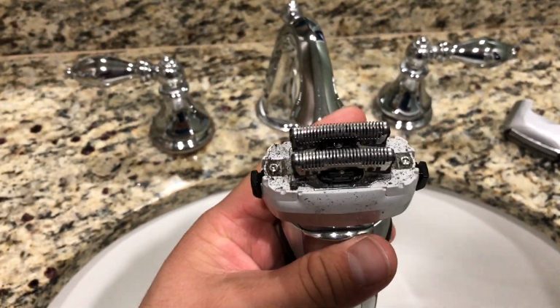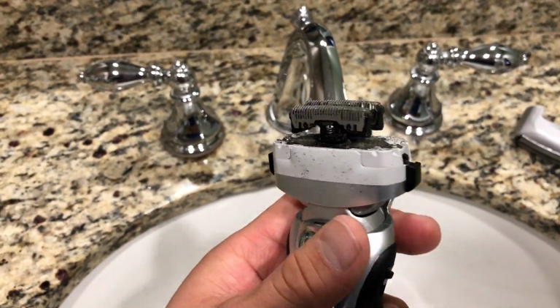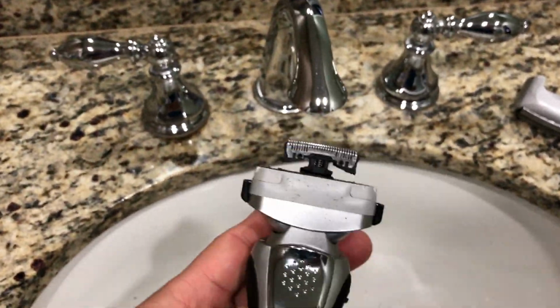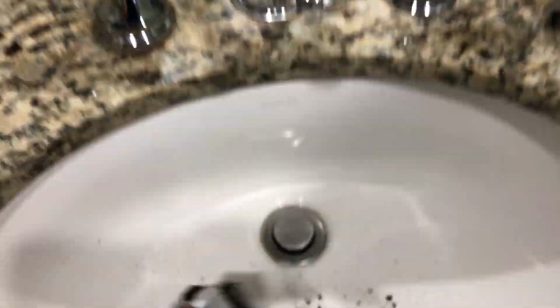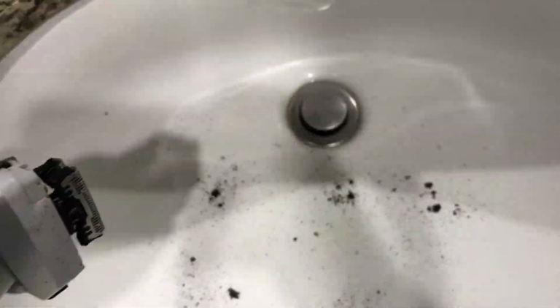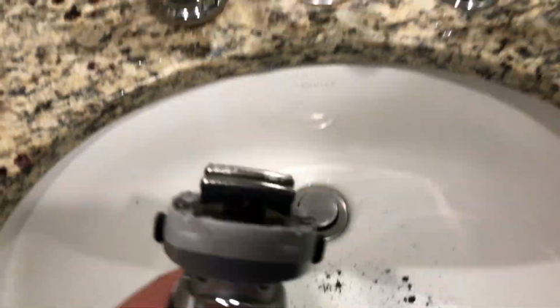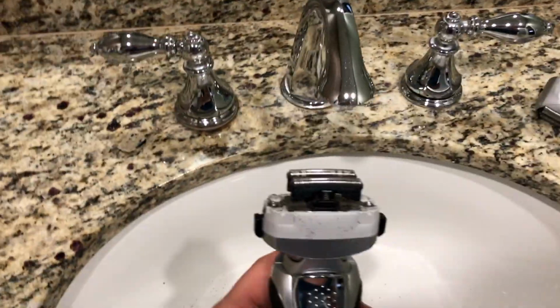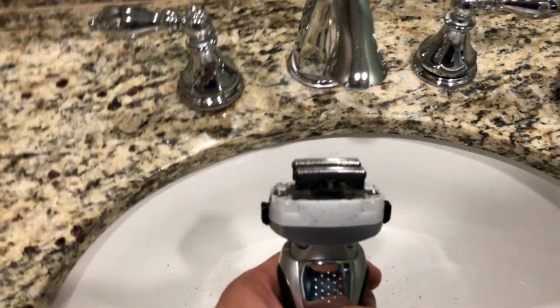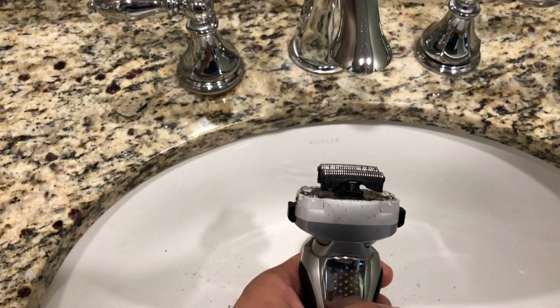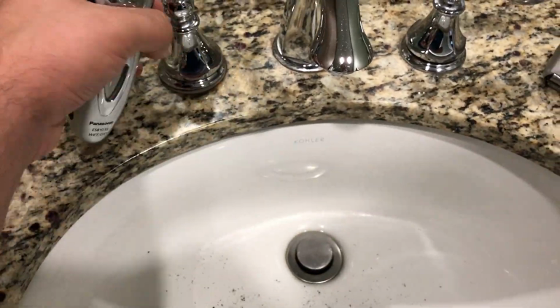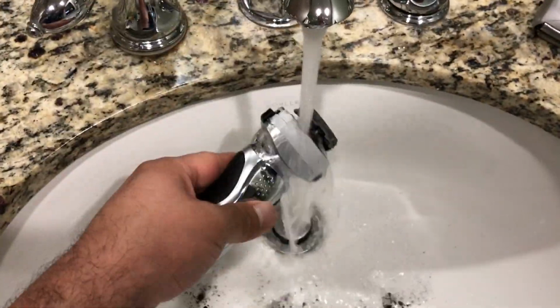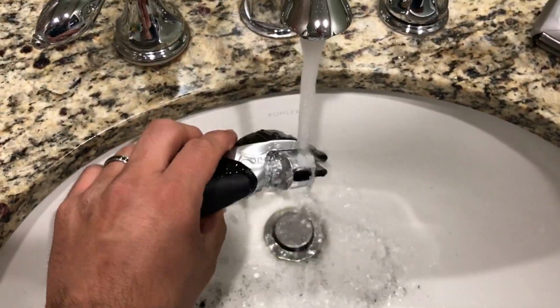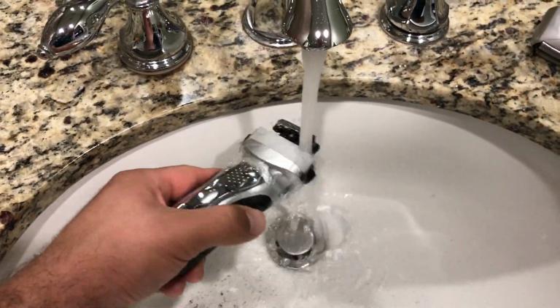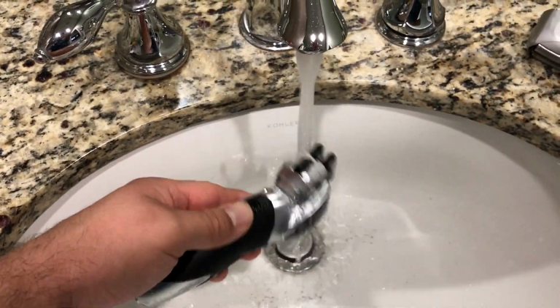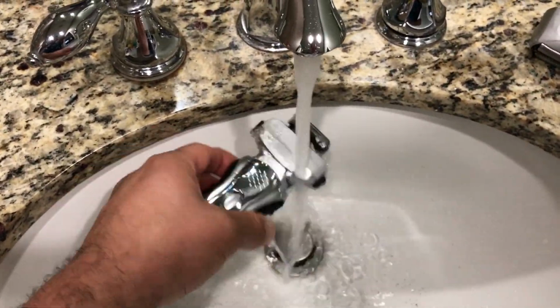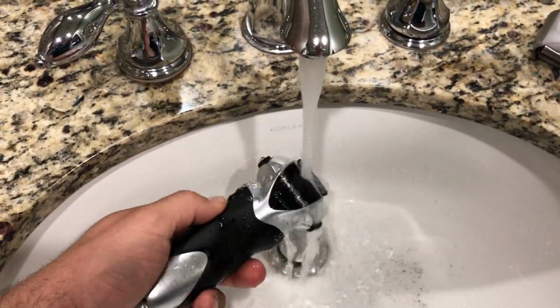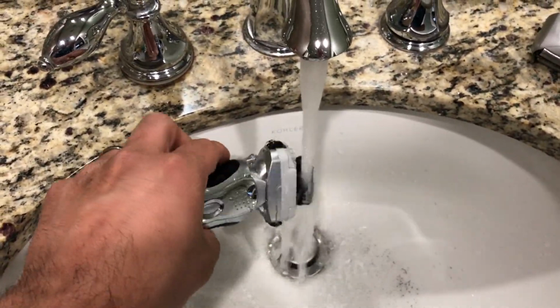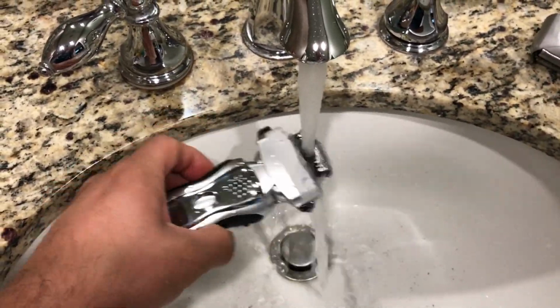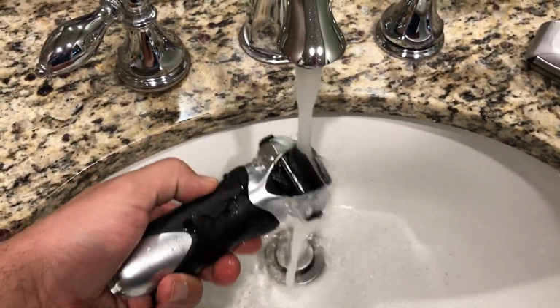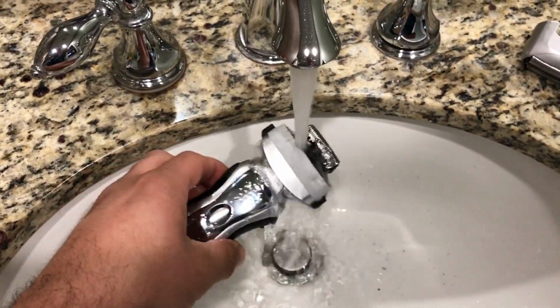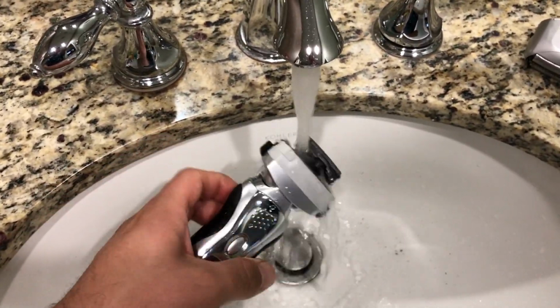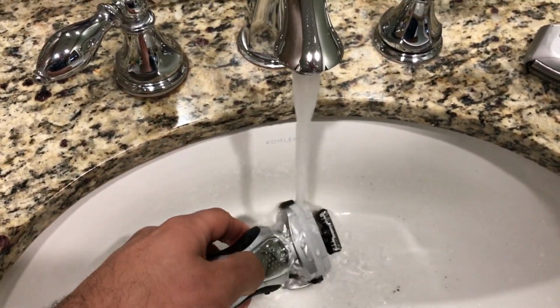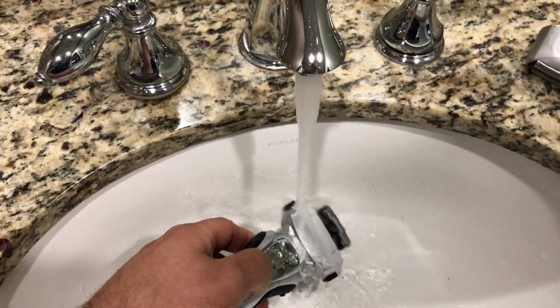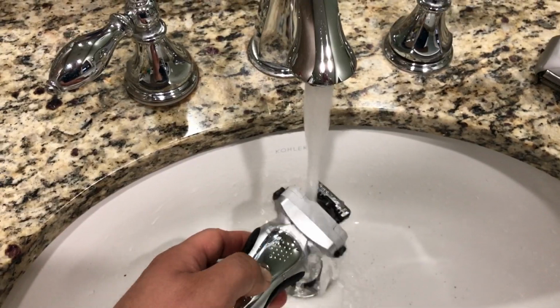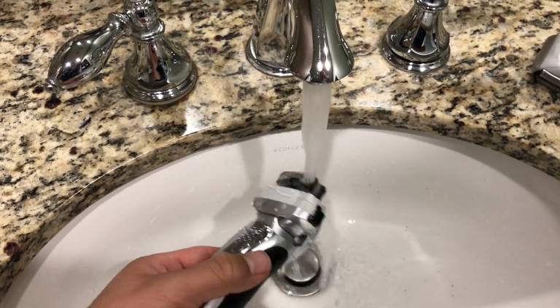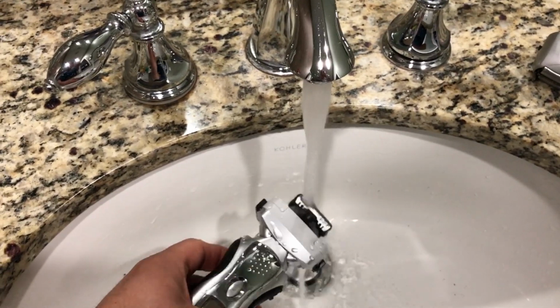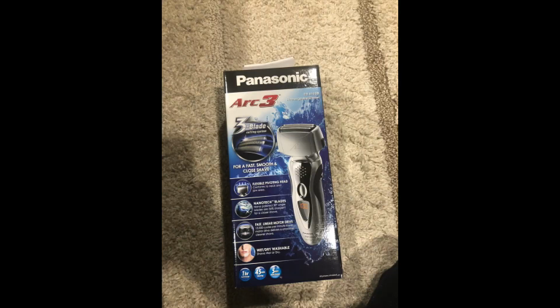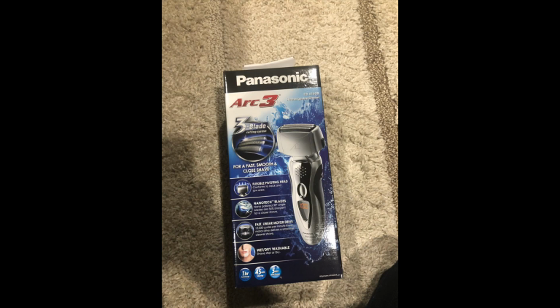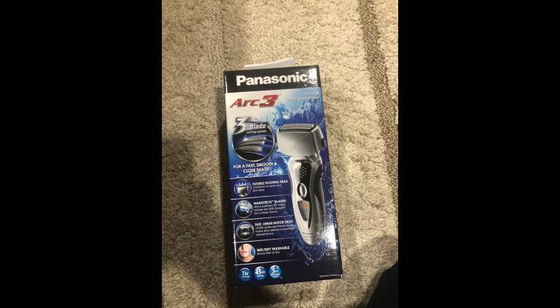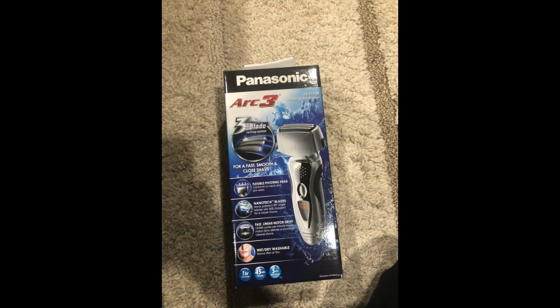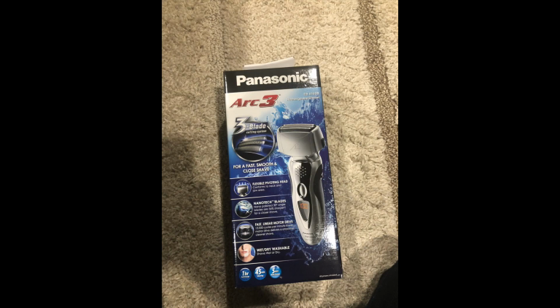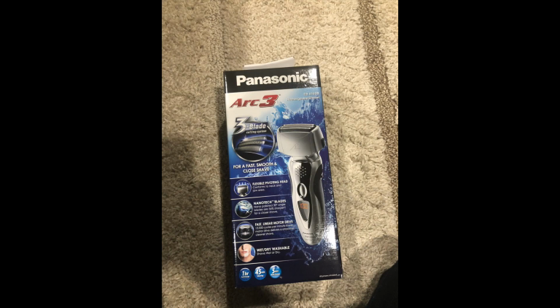Cleaning it is pretty easy — you just rinse it underwater. There's also an extra feature where, when you hold the button down while it's on, it vibrates even faster to get more of the hairs off.